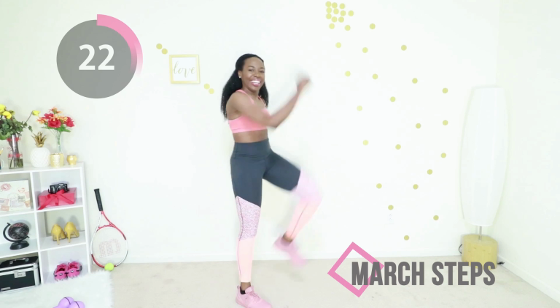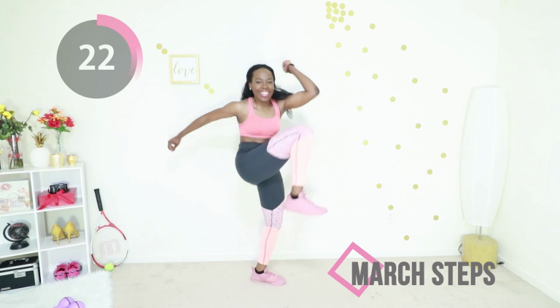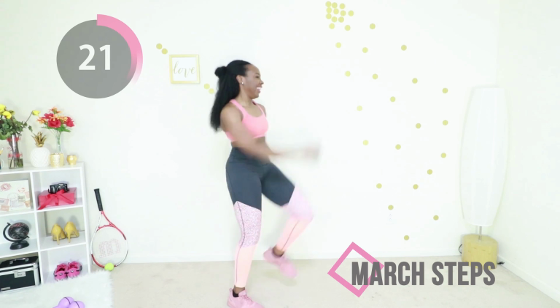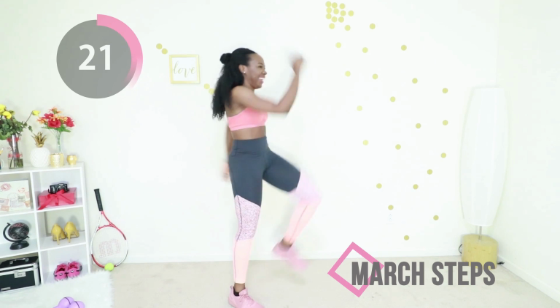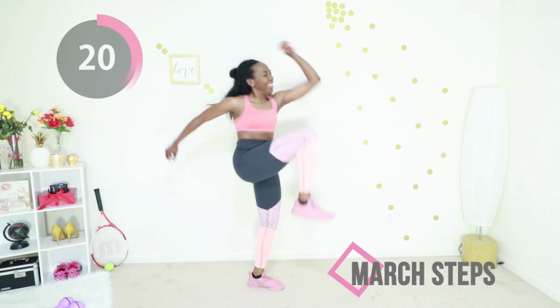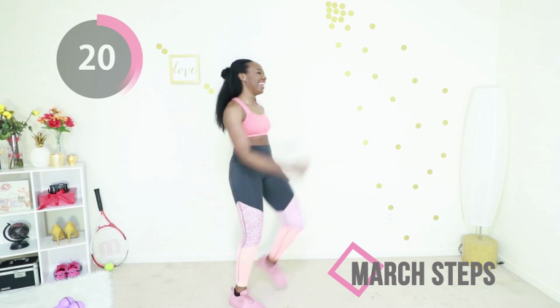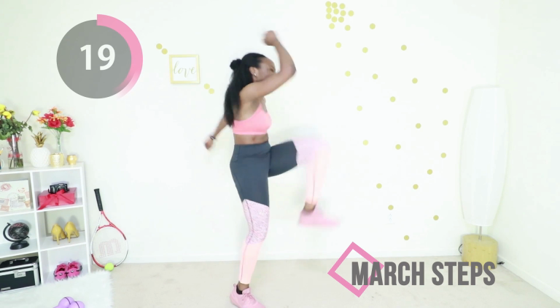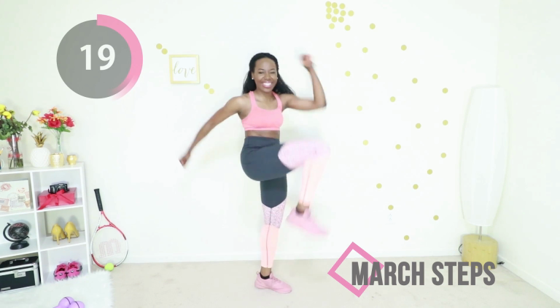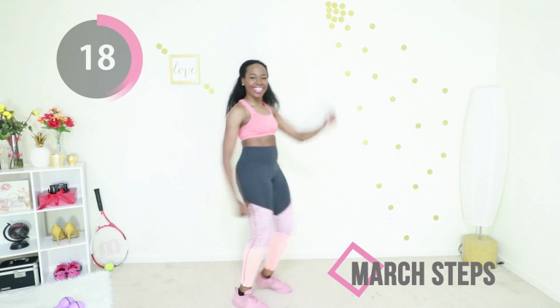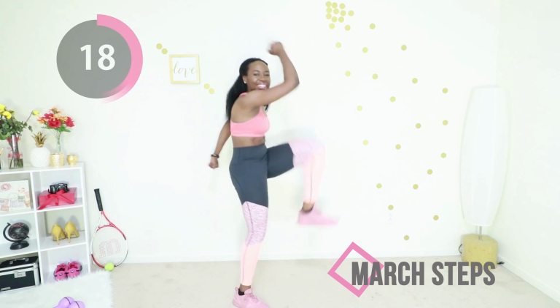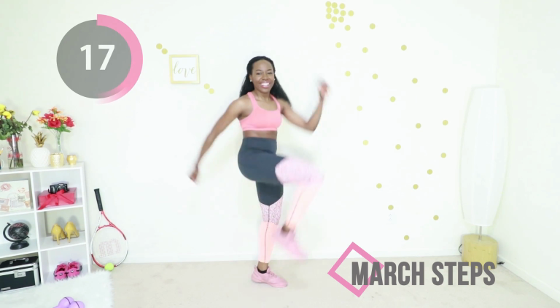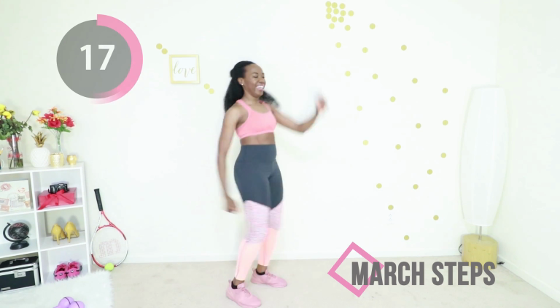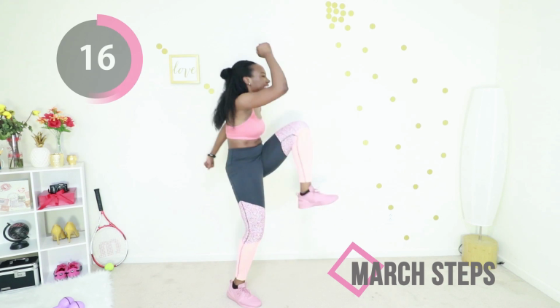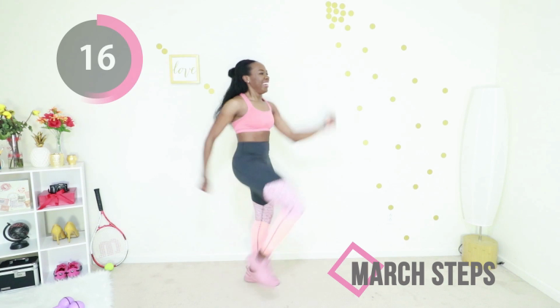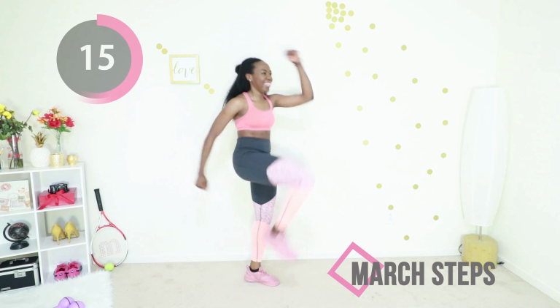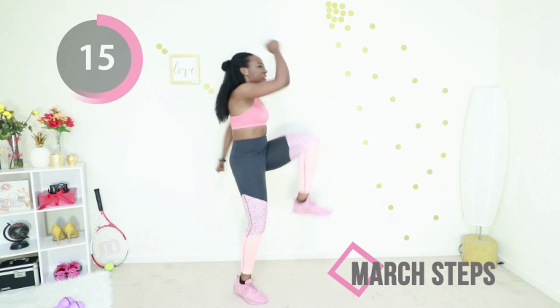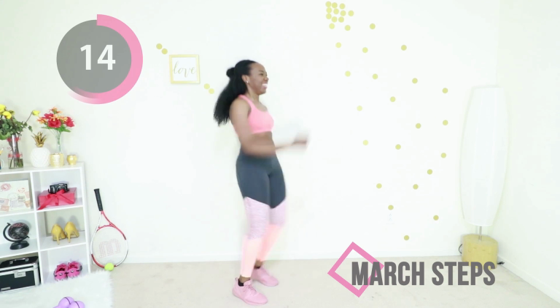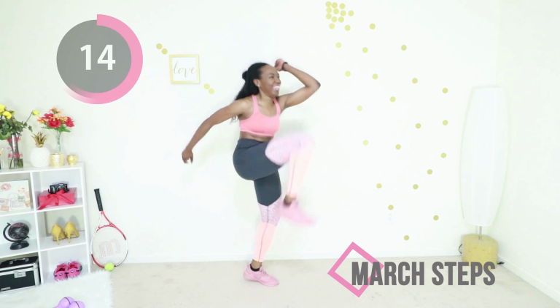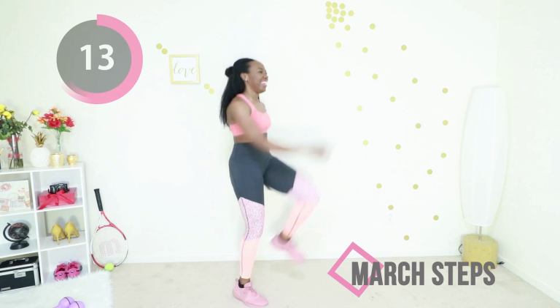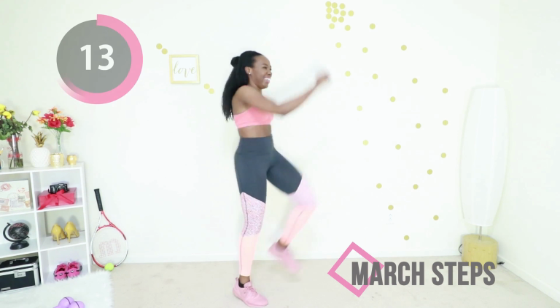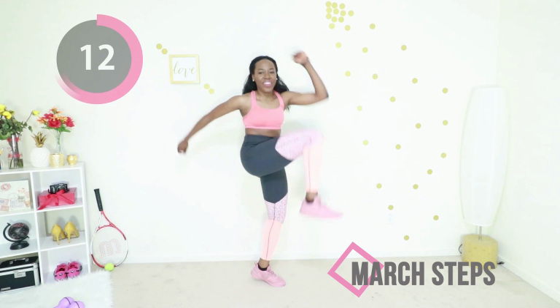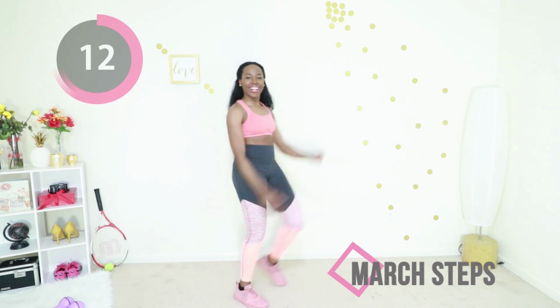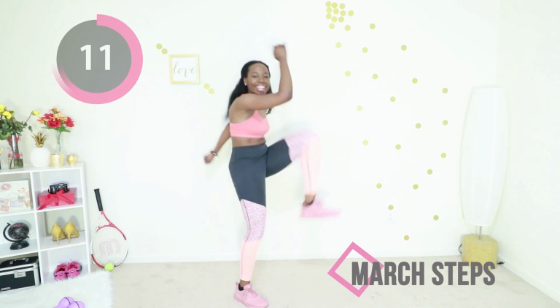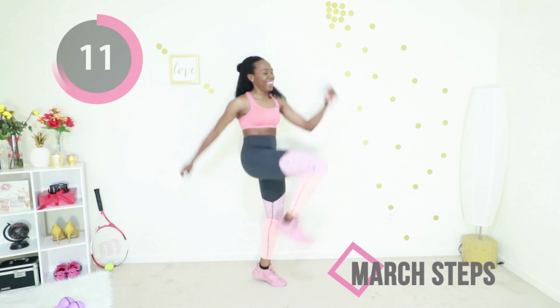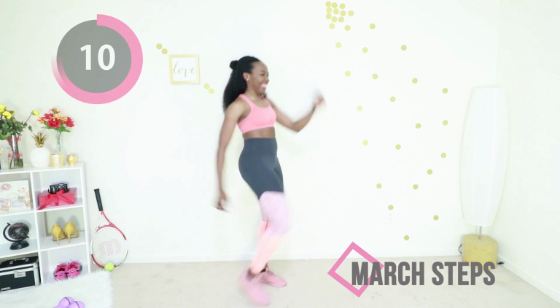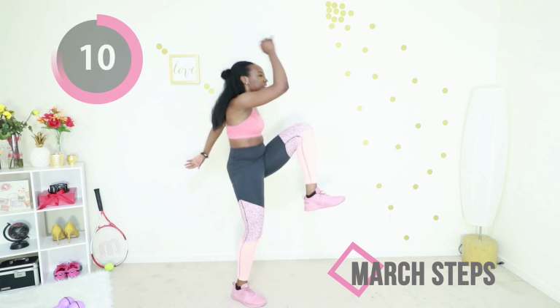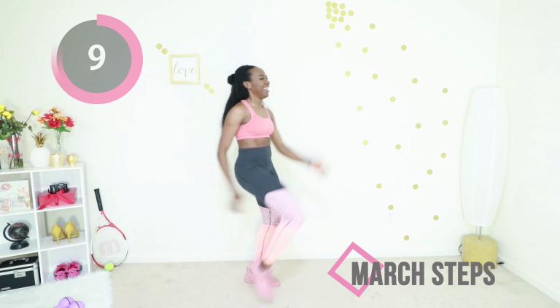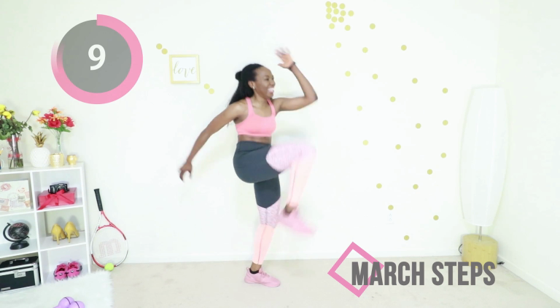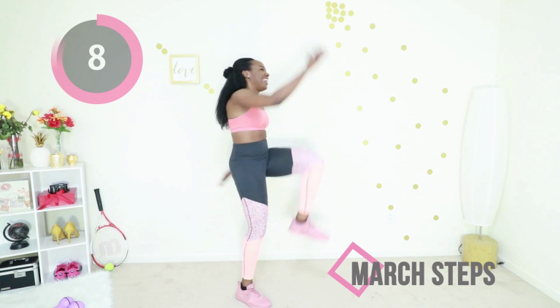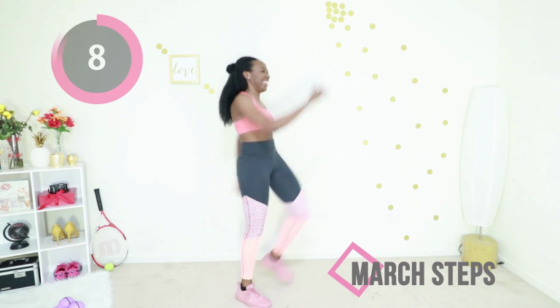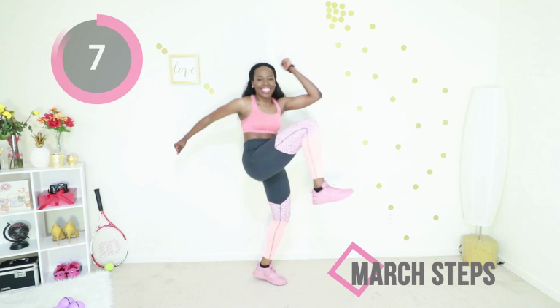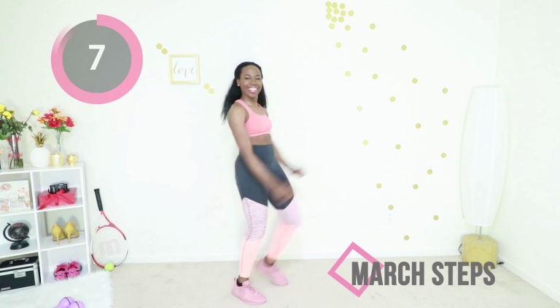There's nothing stopping you — you are making it to the end. You should be feeling so good, you are doing this.